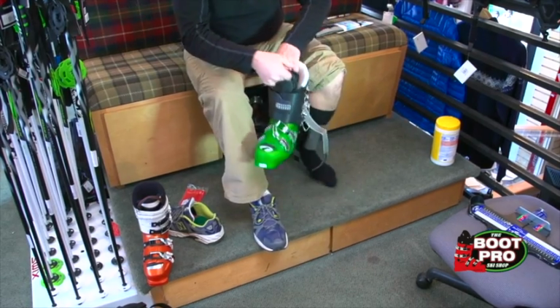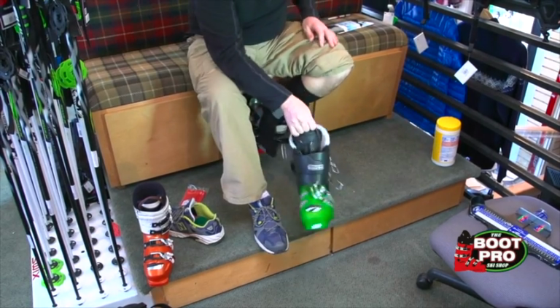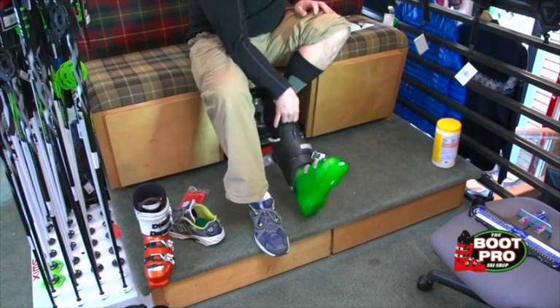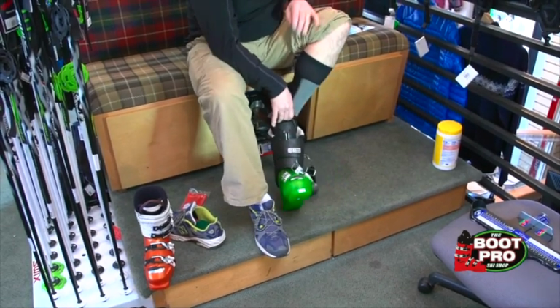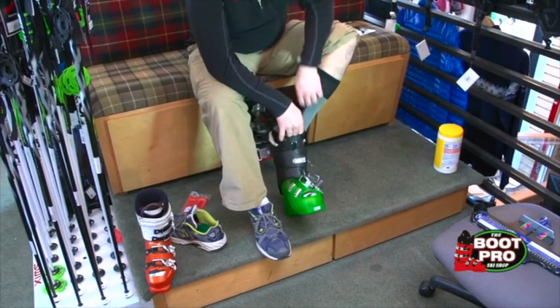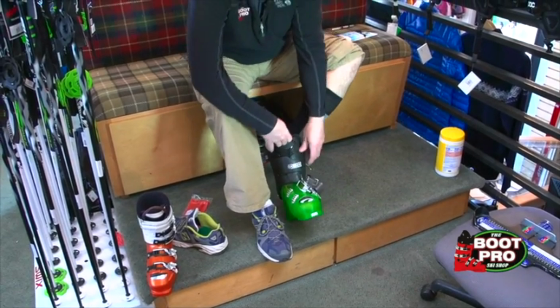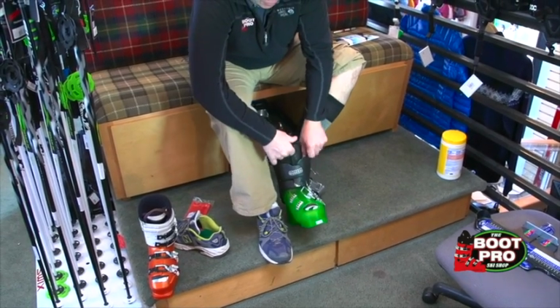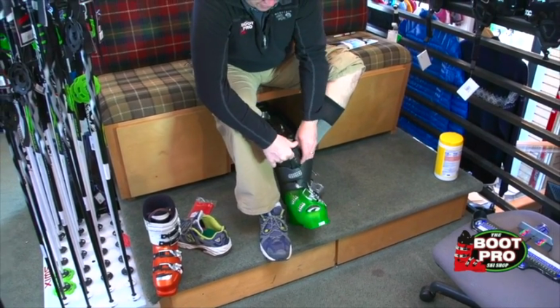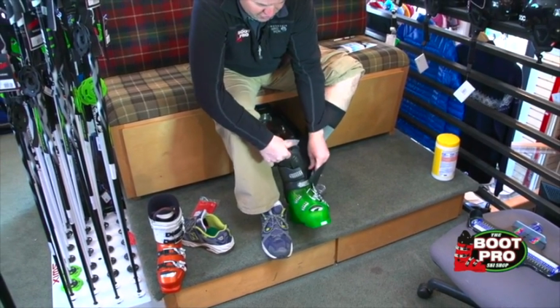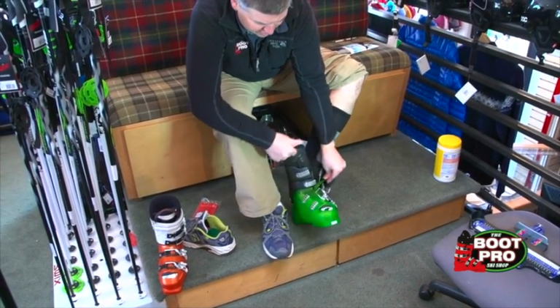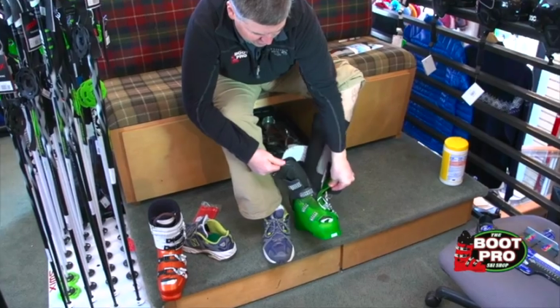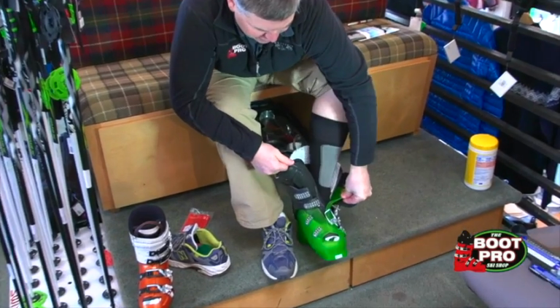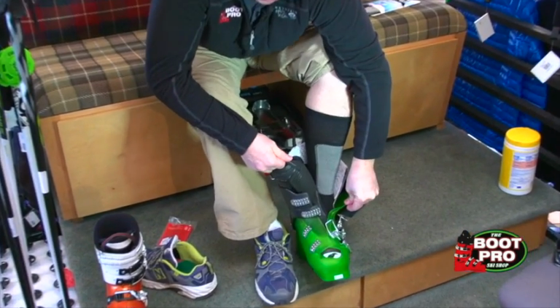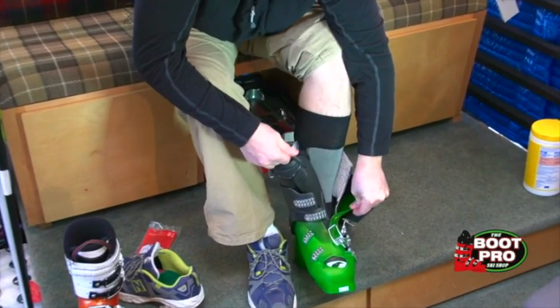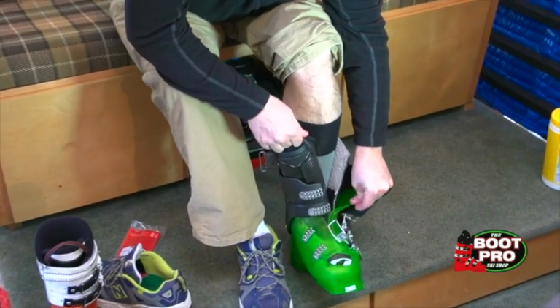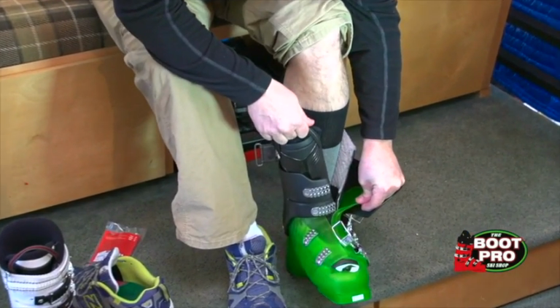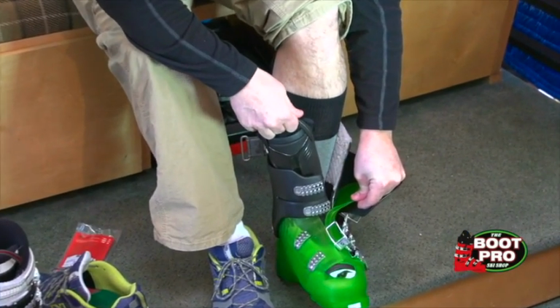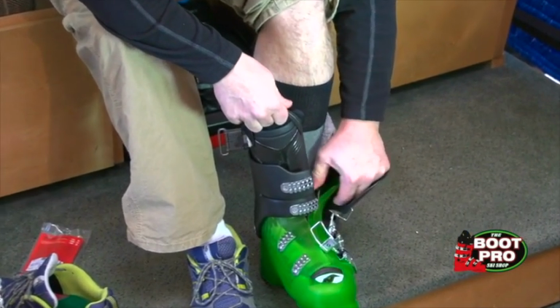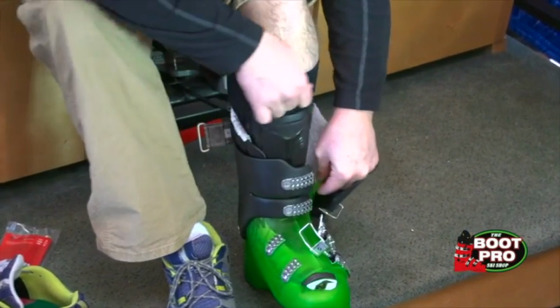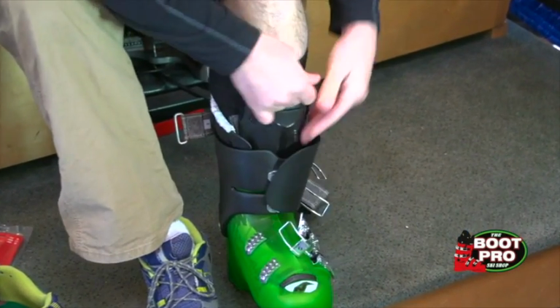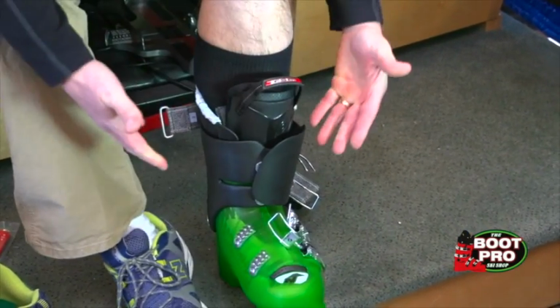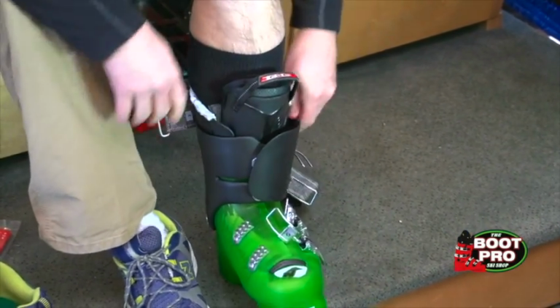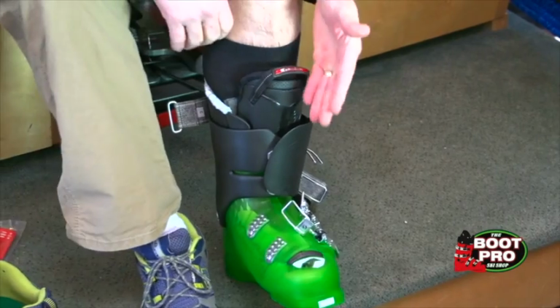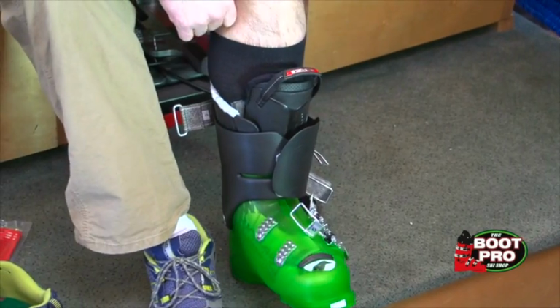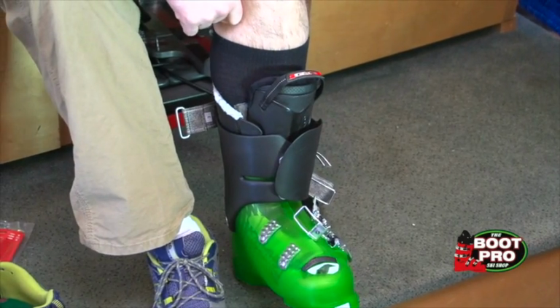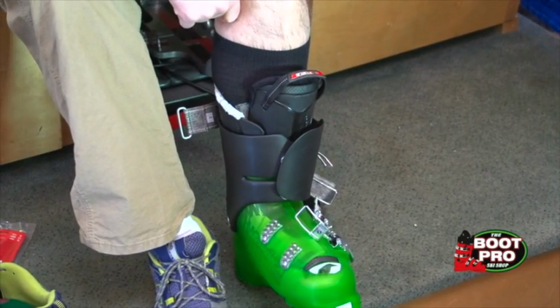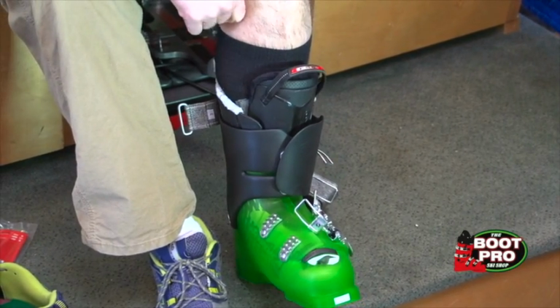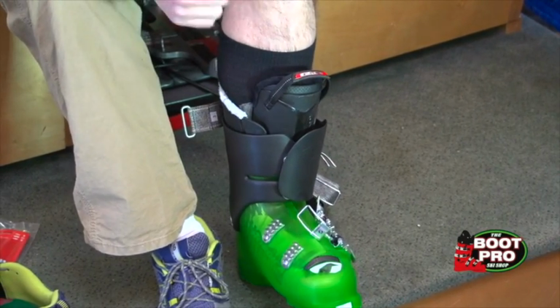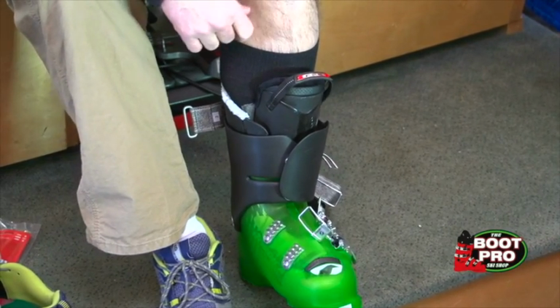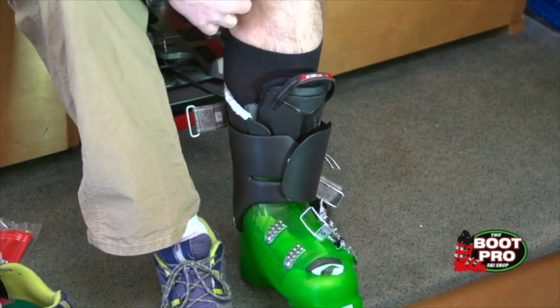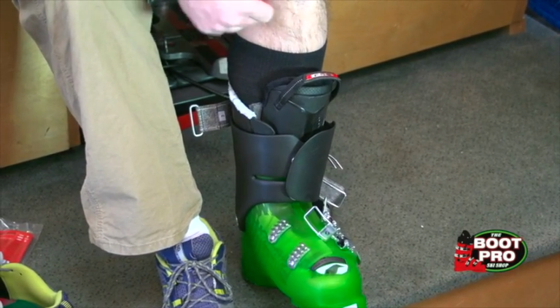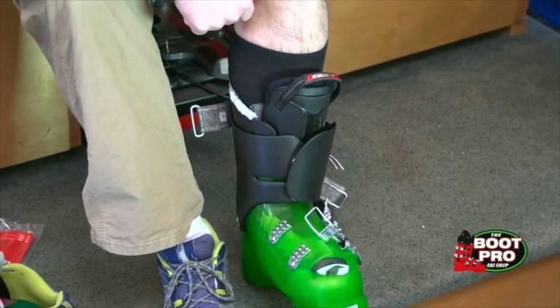Start your foot in the boot, and spread the shell out over the top of the instep, which allows your foot to slide in easily. At this point your toe should be hitting the front of the ski boot, almost giving you an impression that the boot is too small.